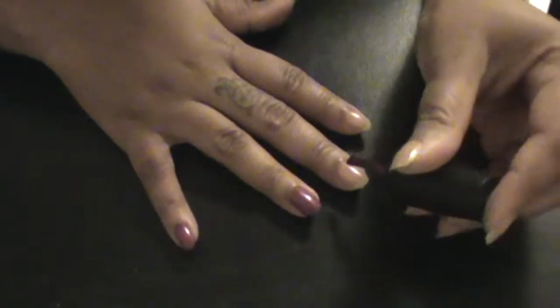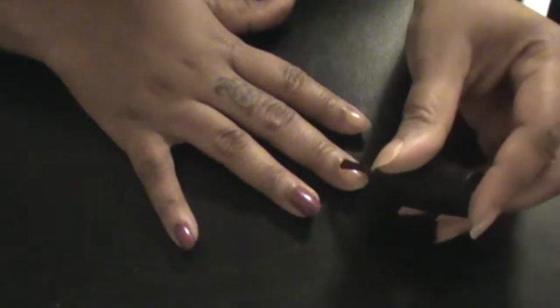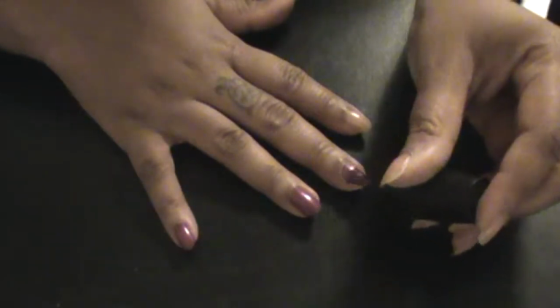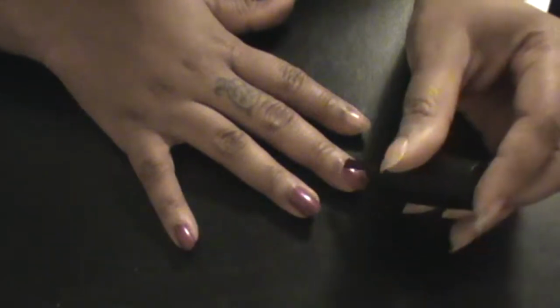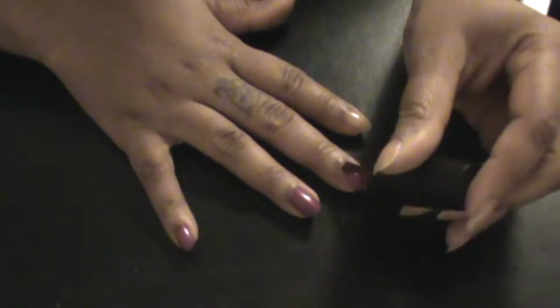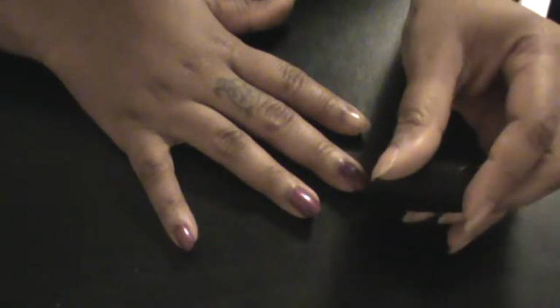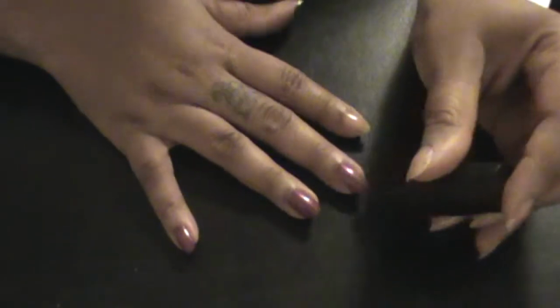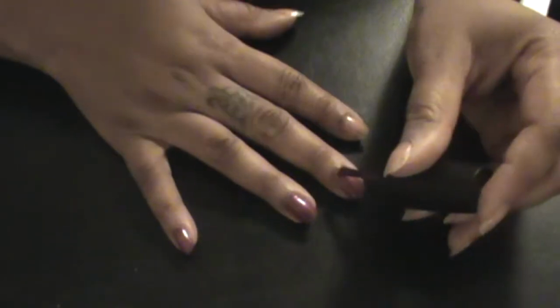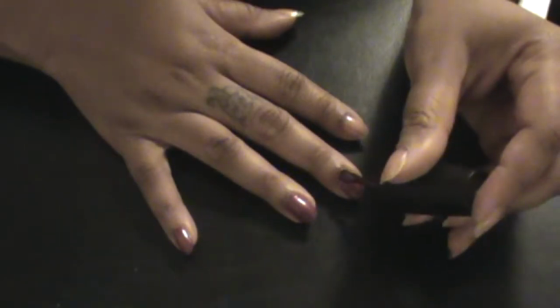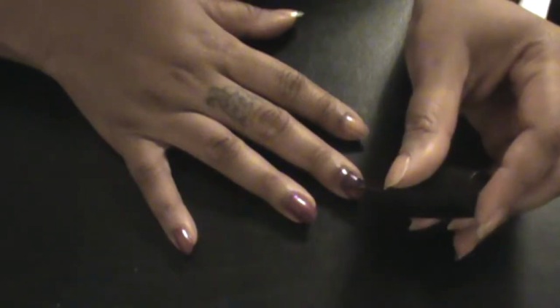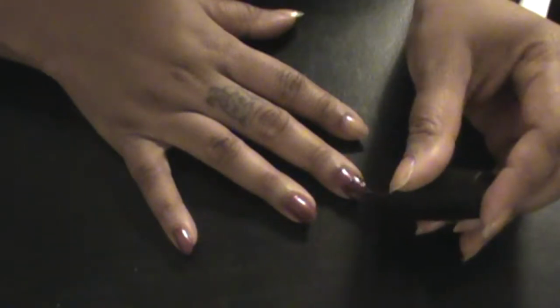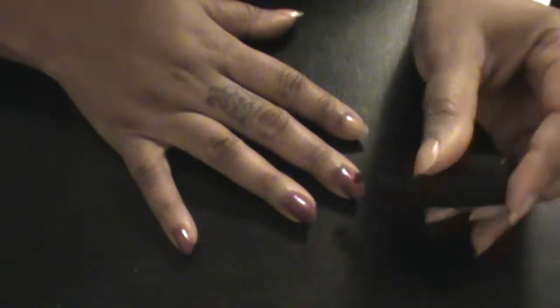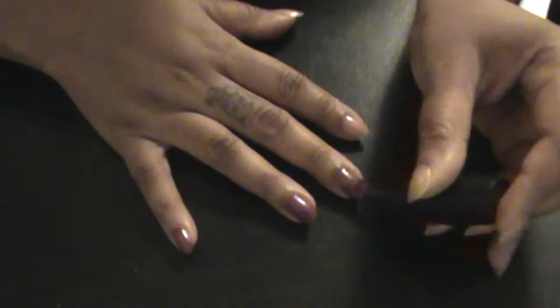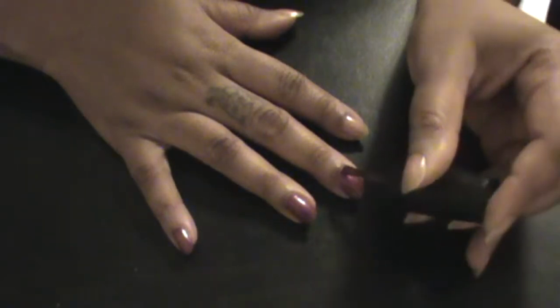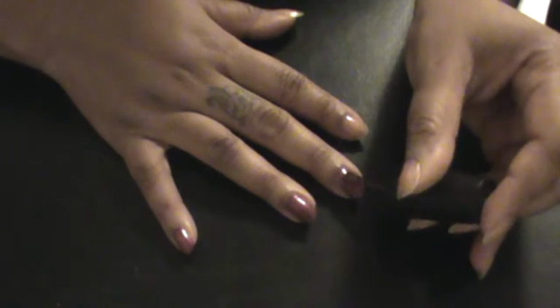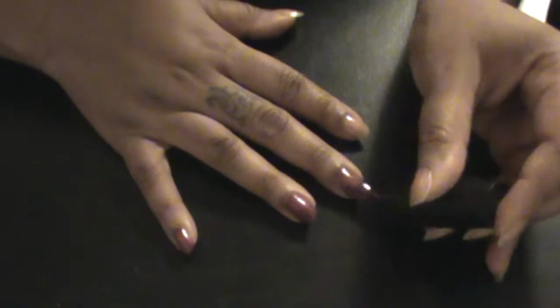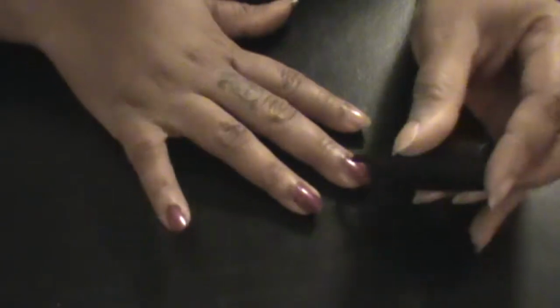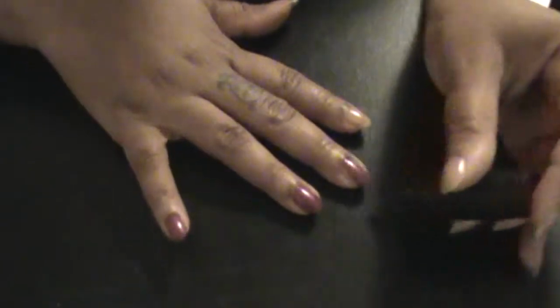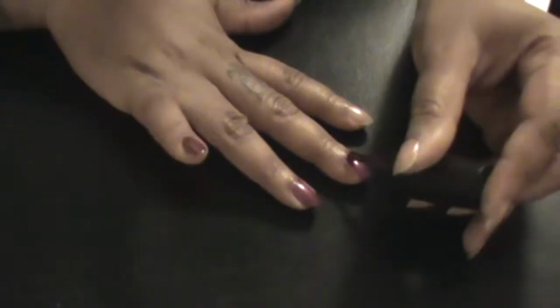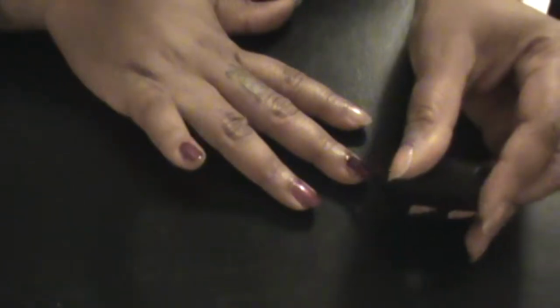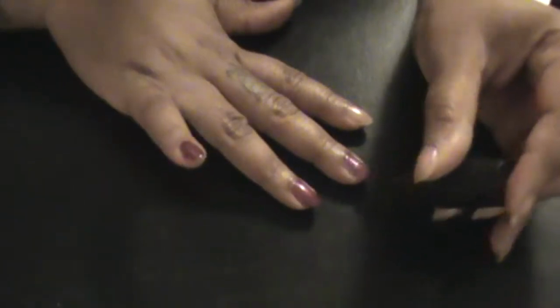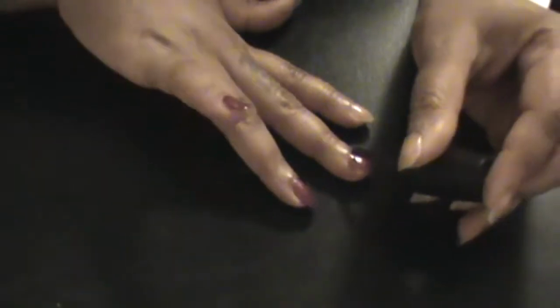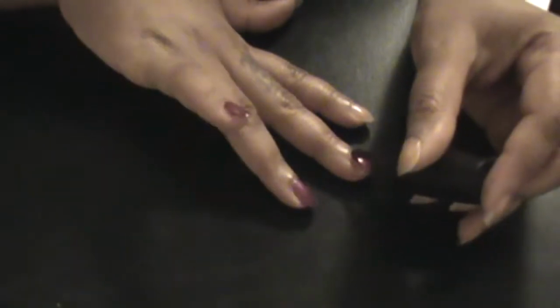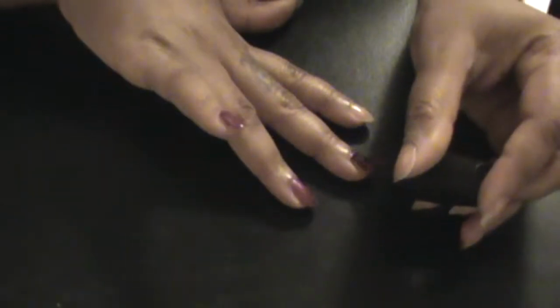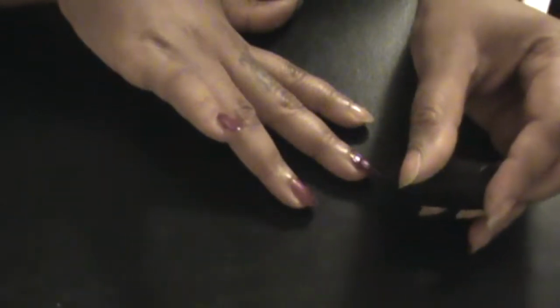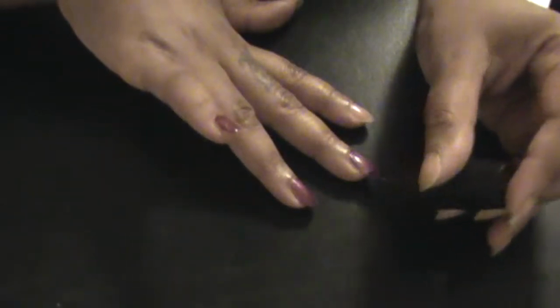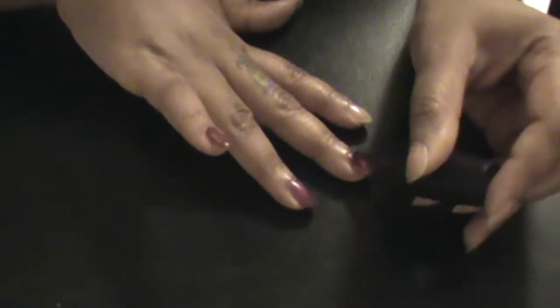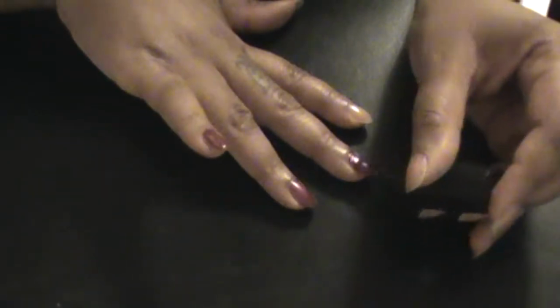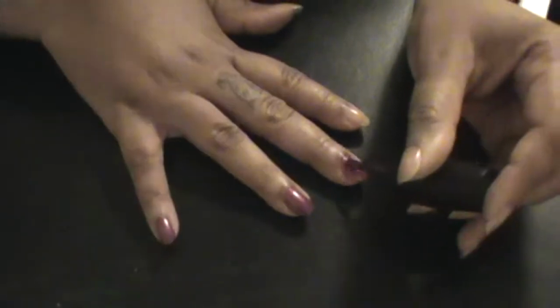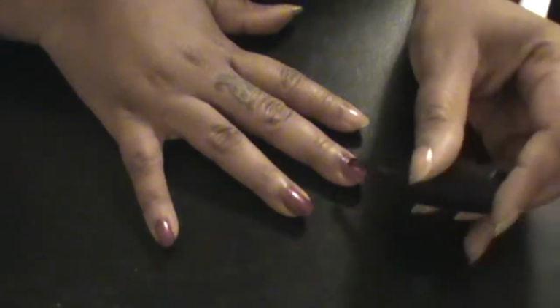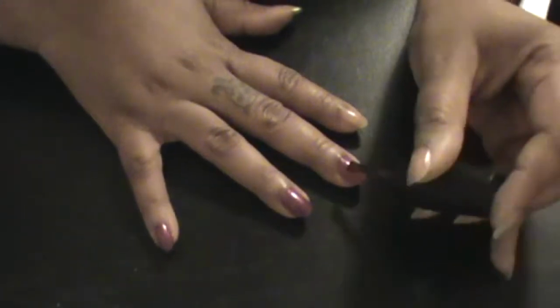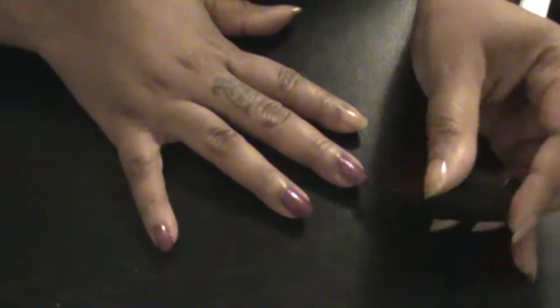I was doing nail mail with a couple of girls and I actually kind of miss it — I'll probably start back doing that soon, hopefully.